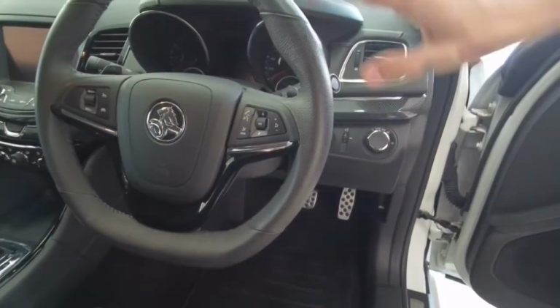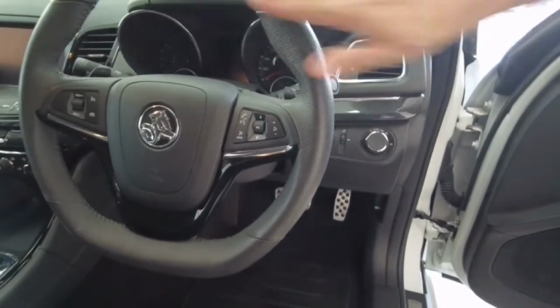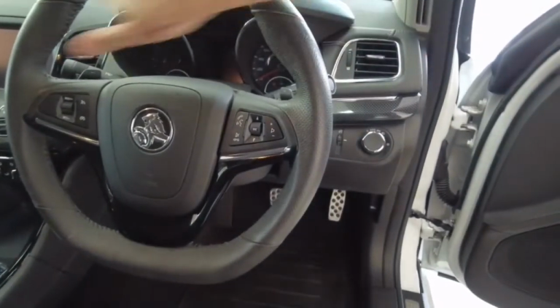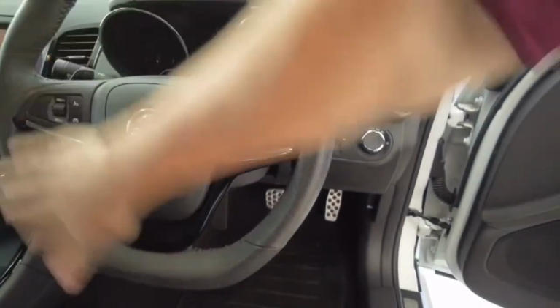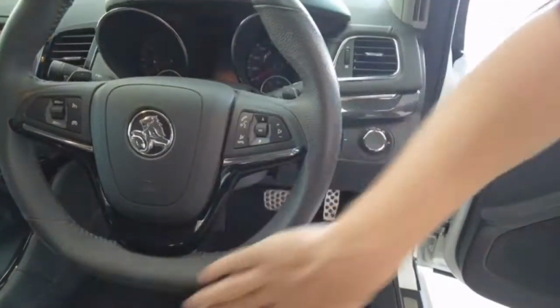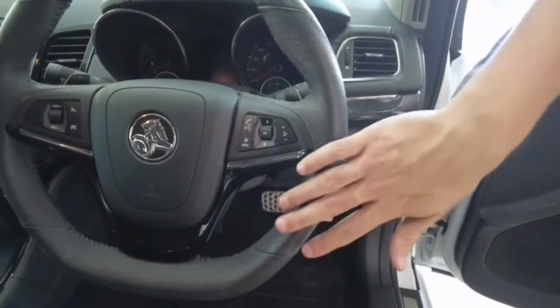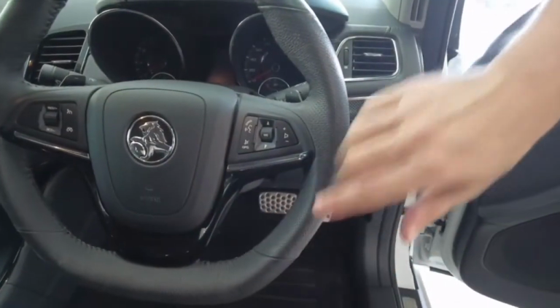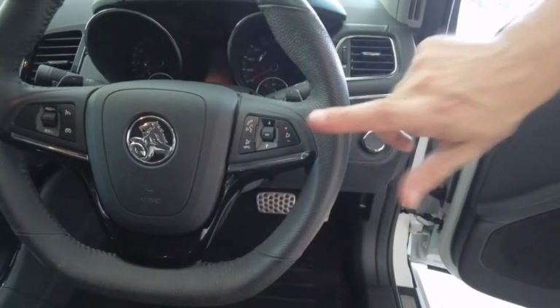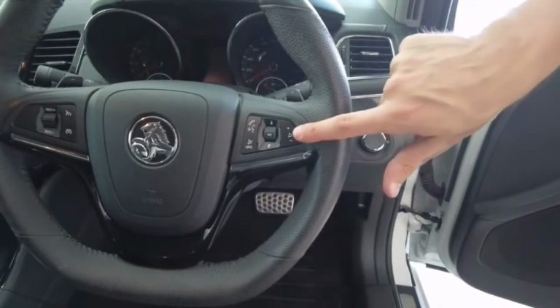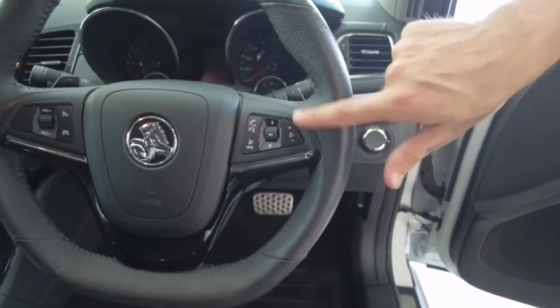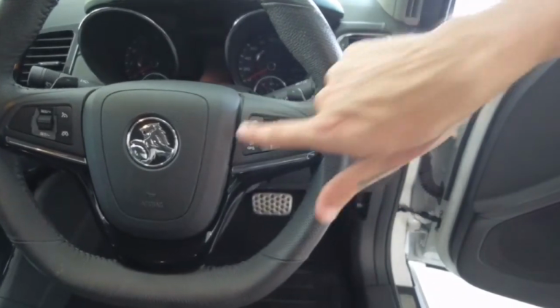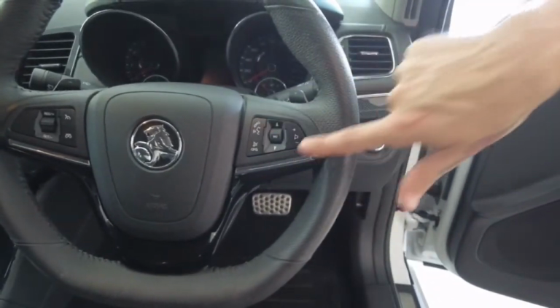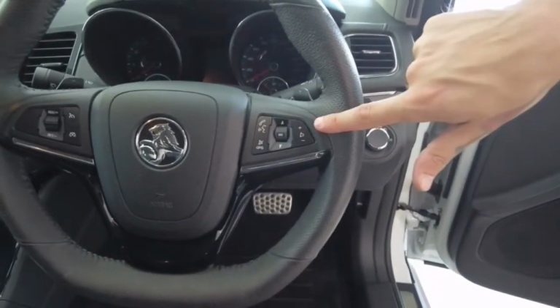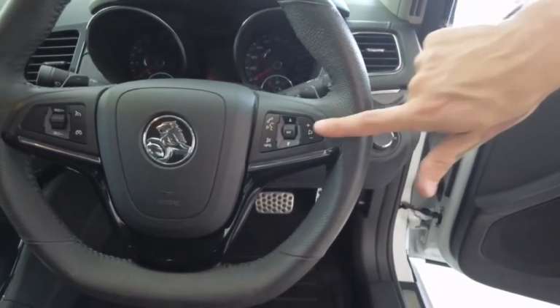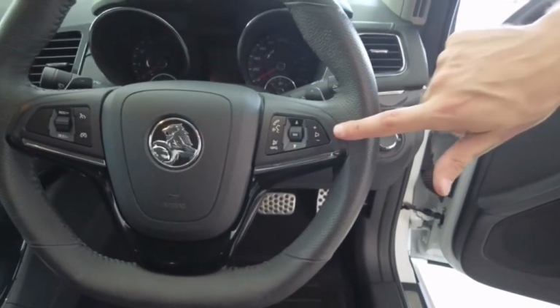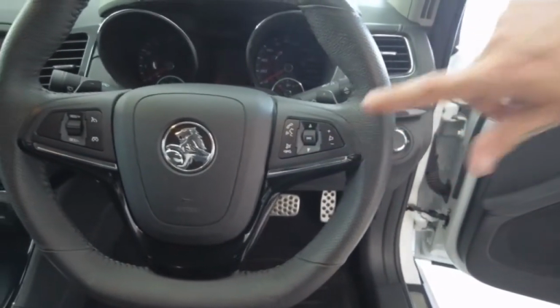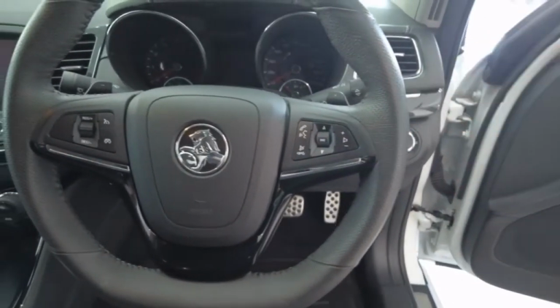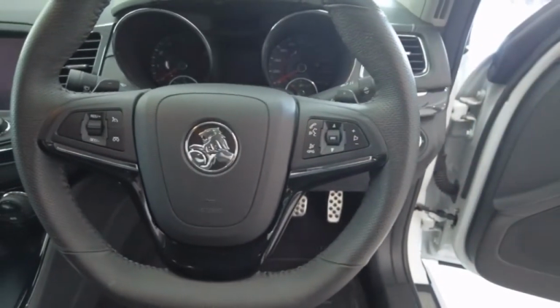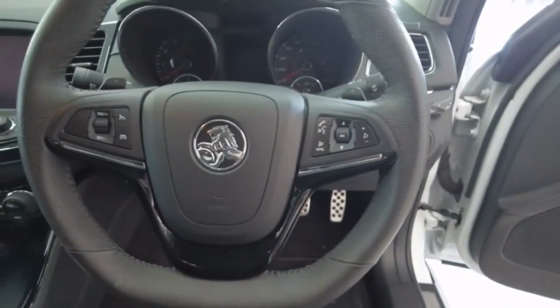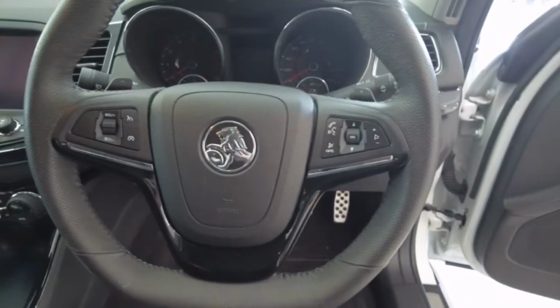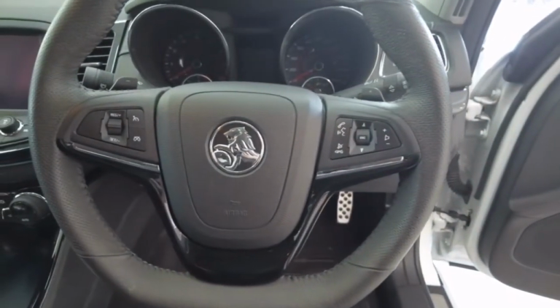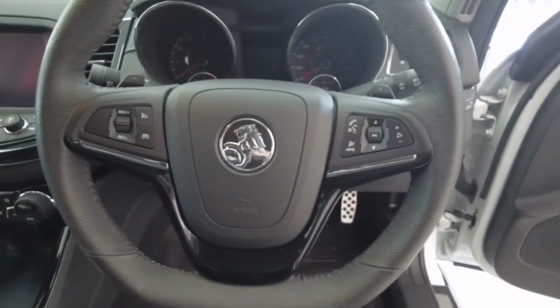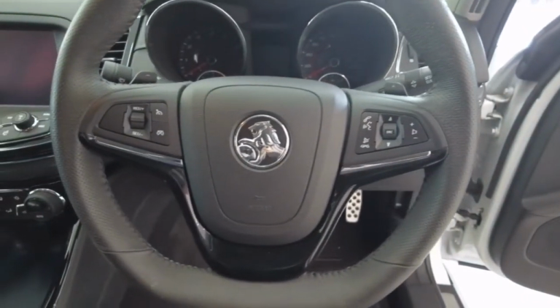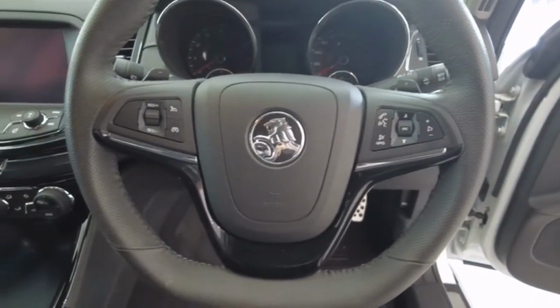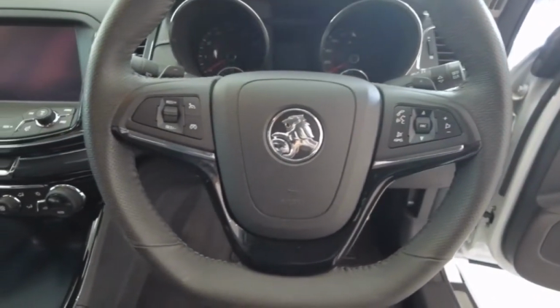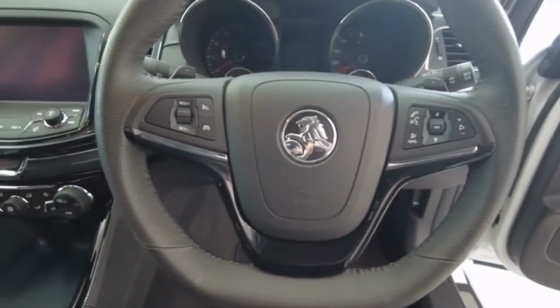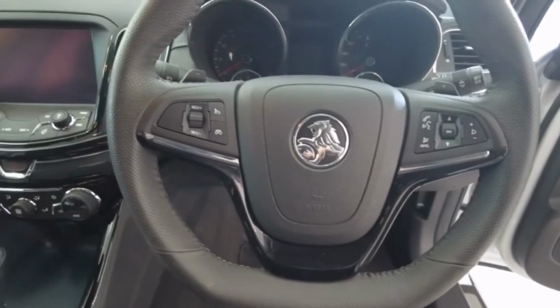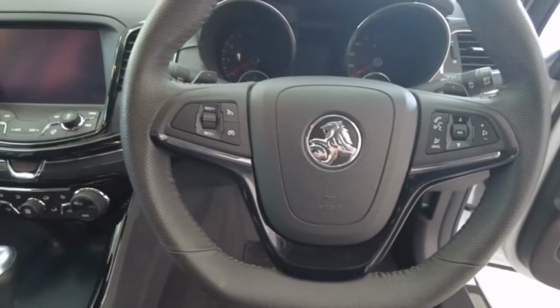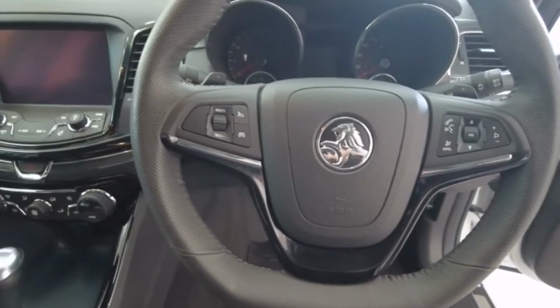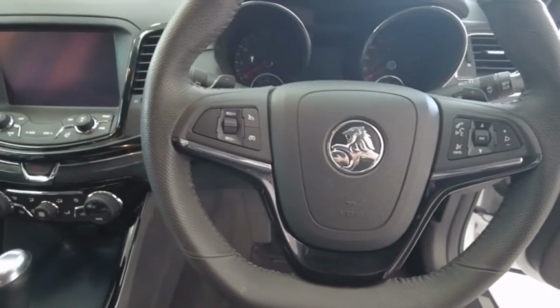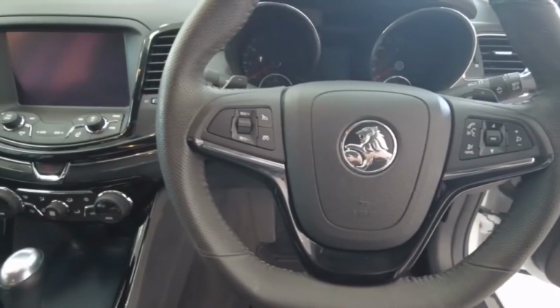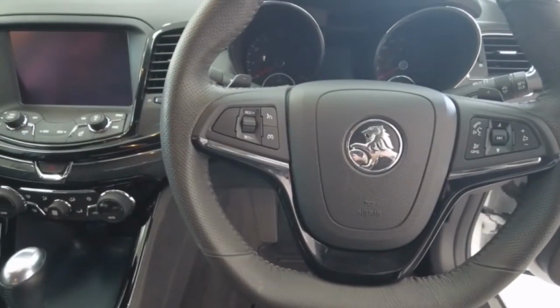Moving on to your steering wheel — on the right-hand side it's all your menu, volume and phone controls, and on the left-hand side it looks like all your cruise control settings.